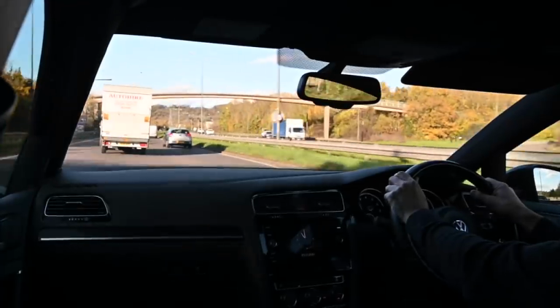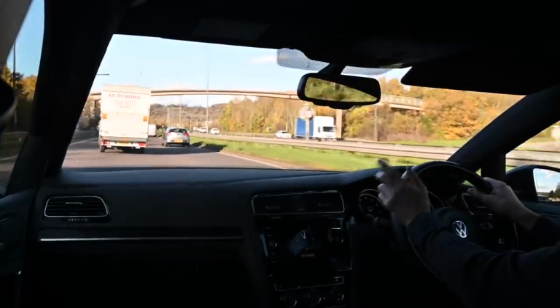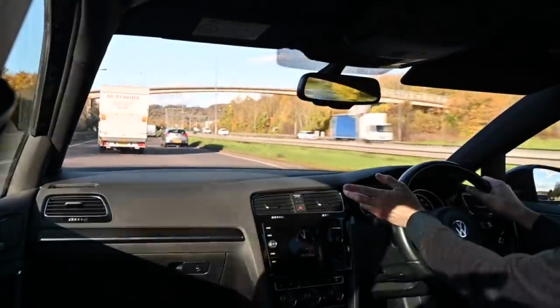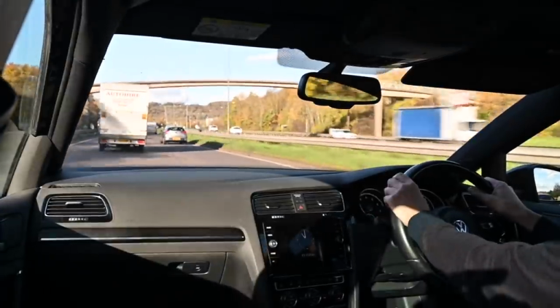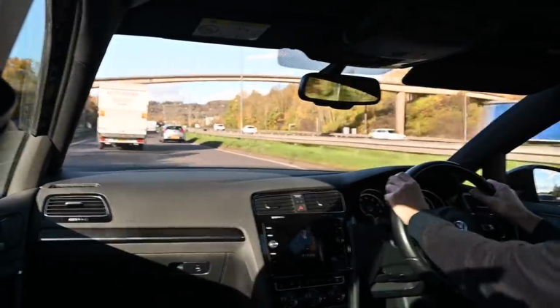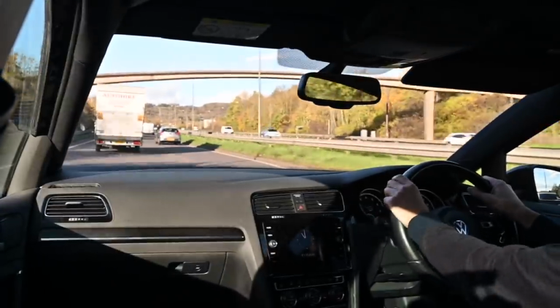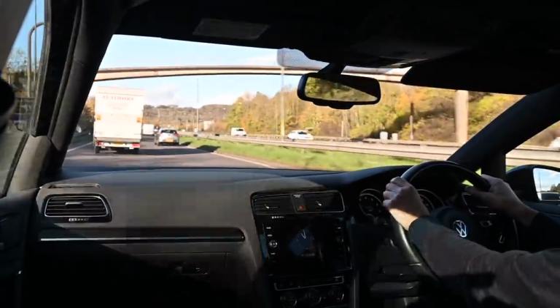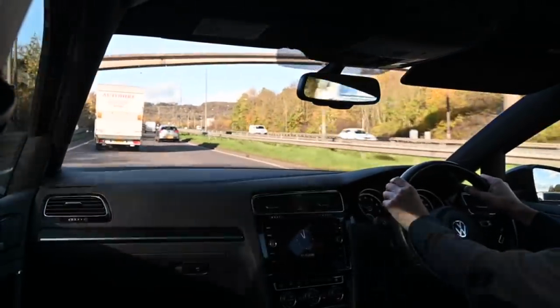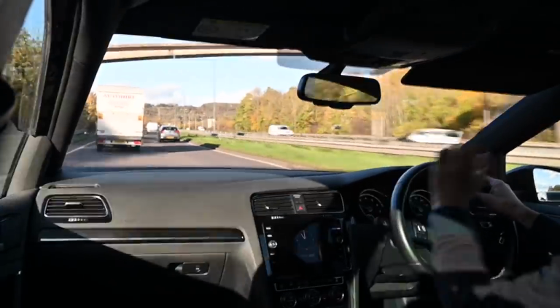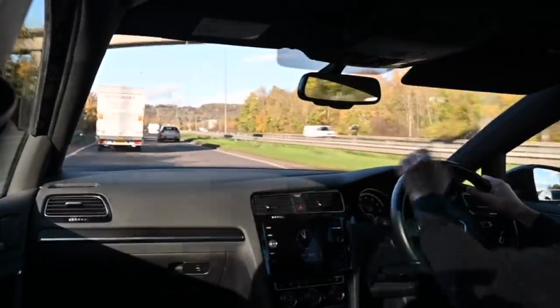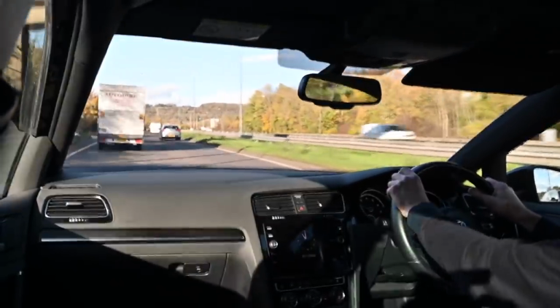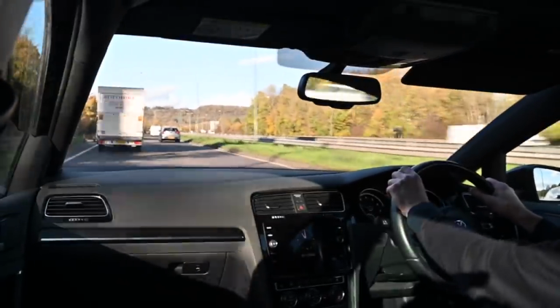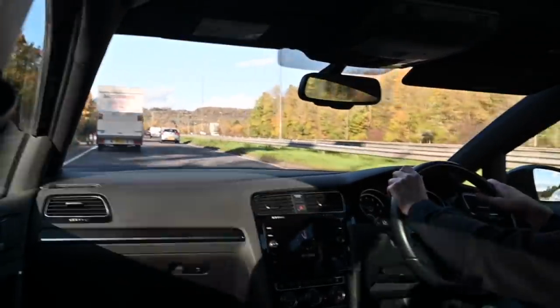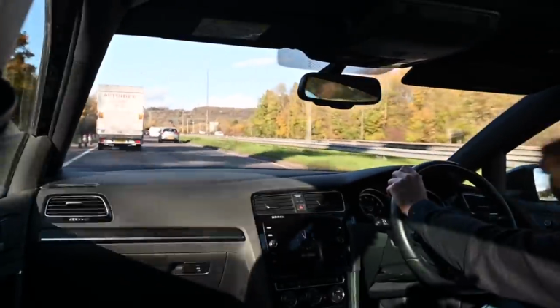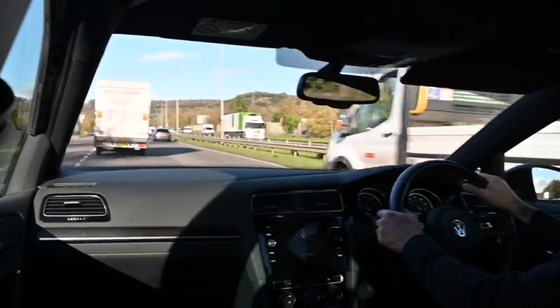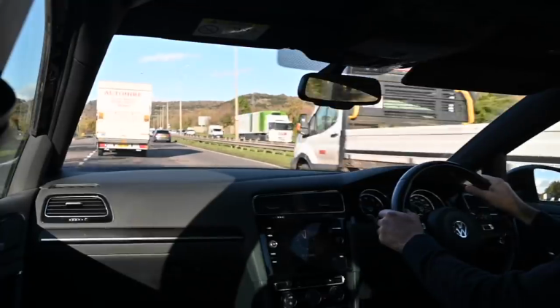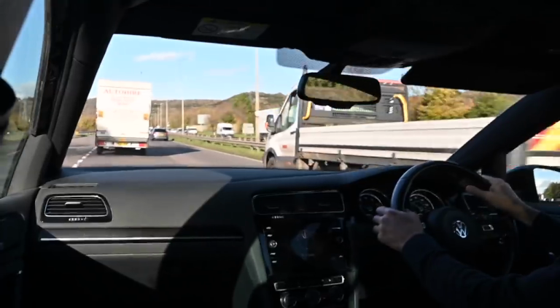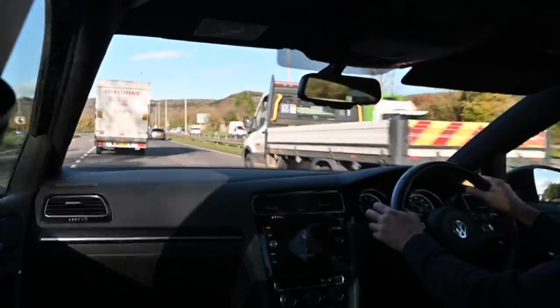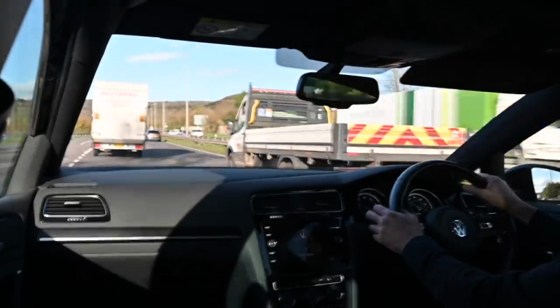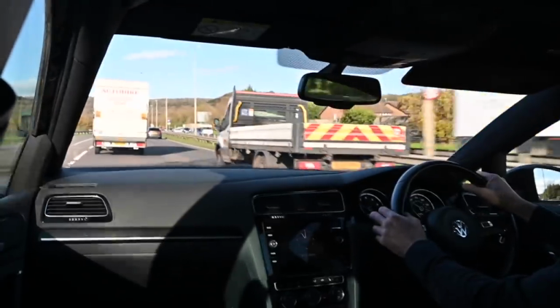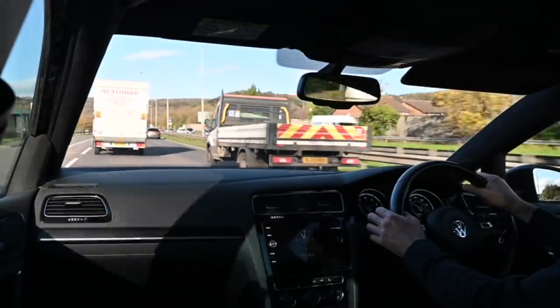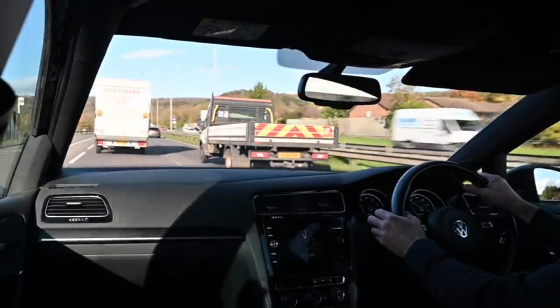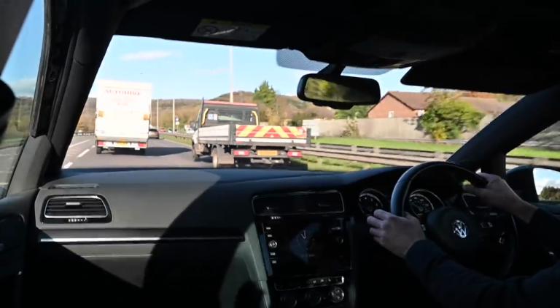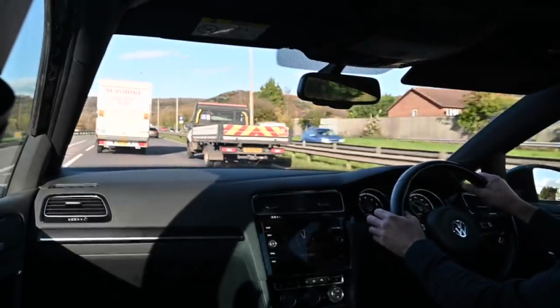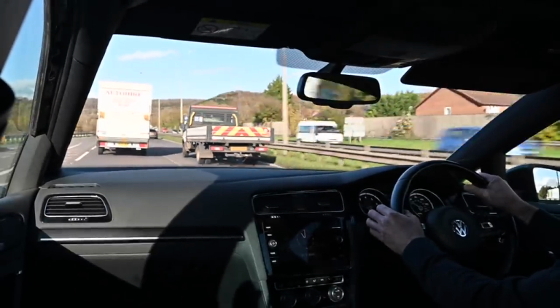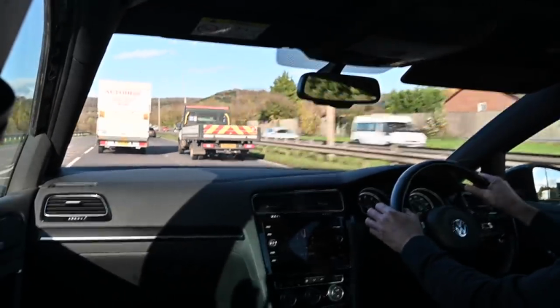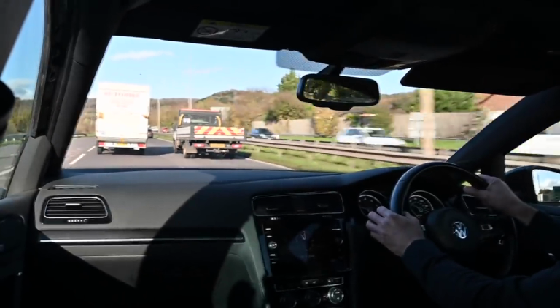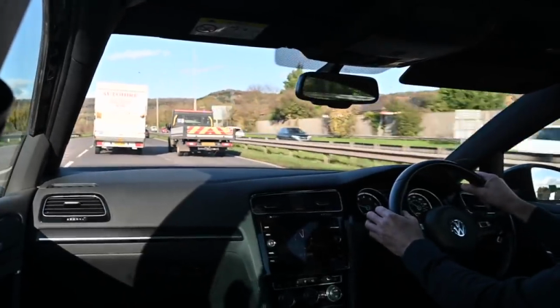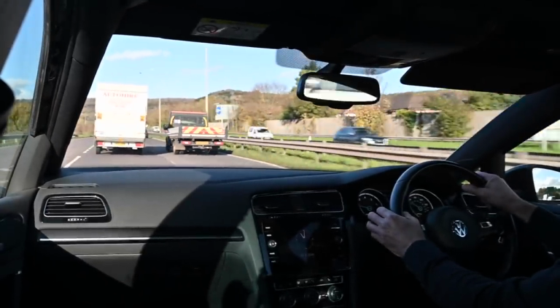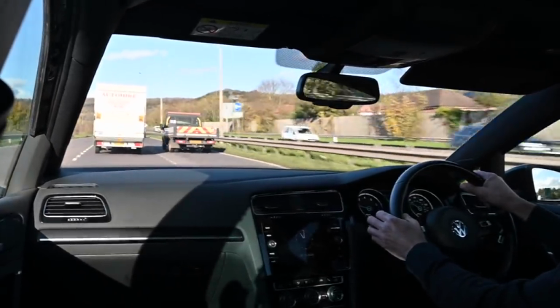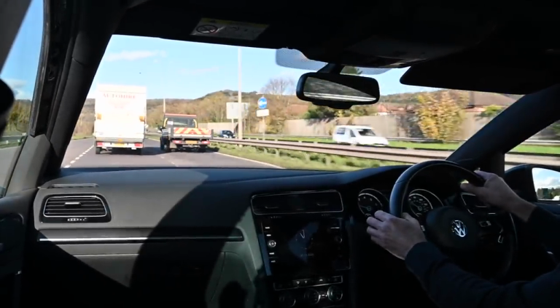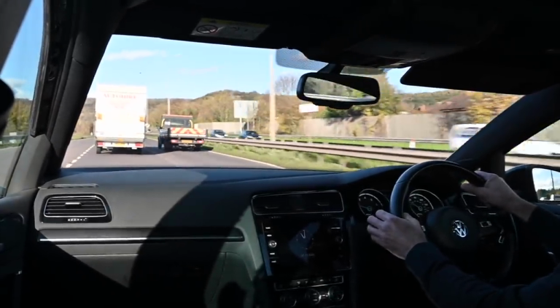He chose carbon fibre wing mirrors instead and a sunroof. But to be perfectly honest, on all but the worst road, the standard springs are more than adequate.